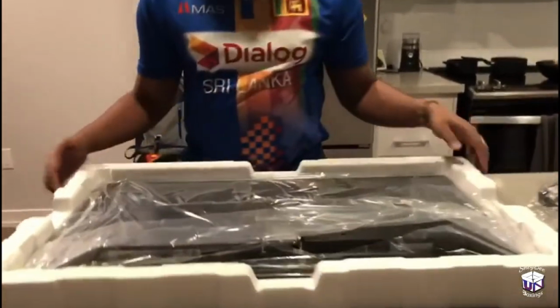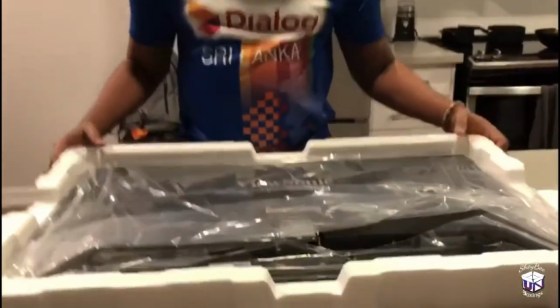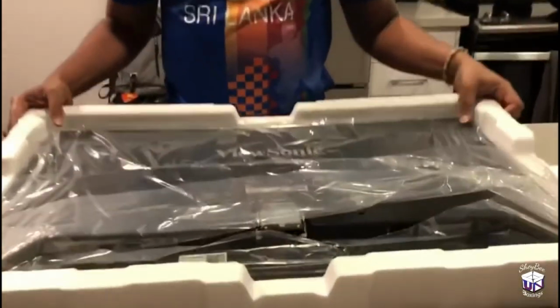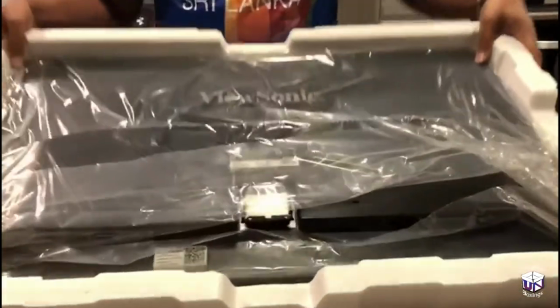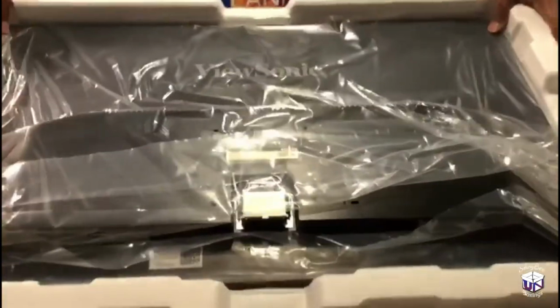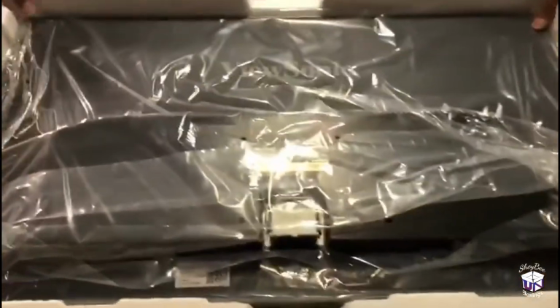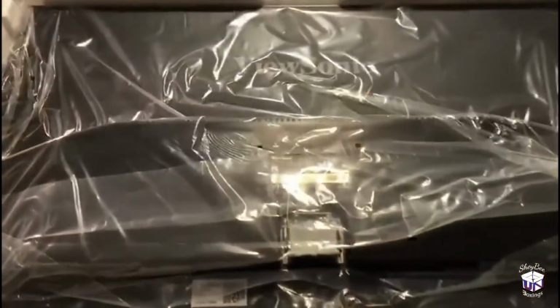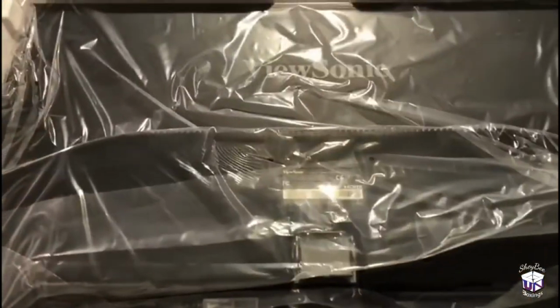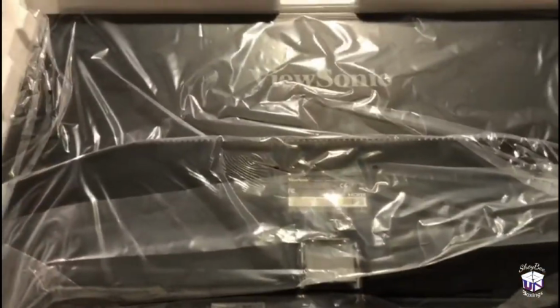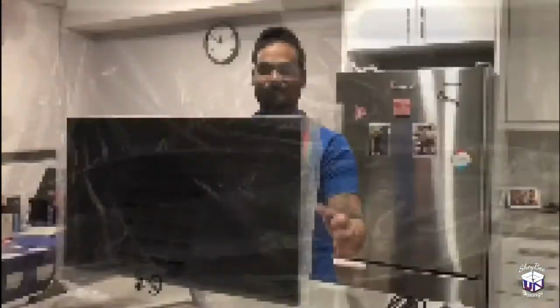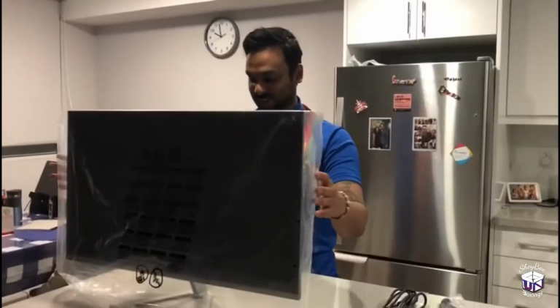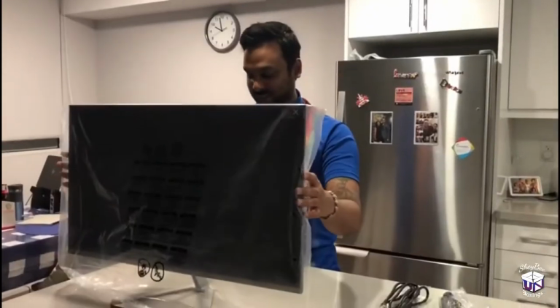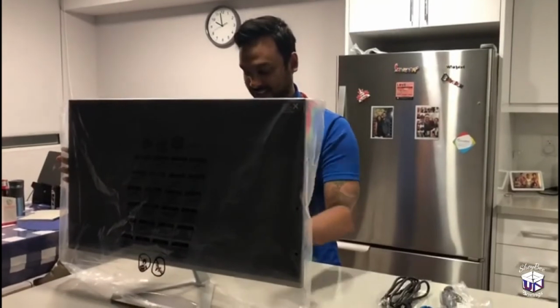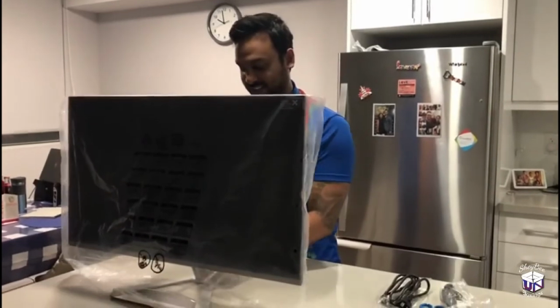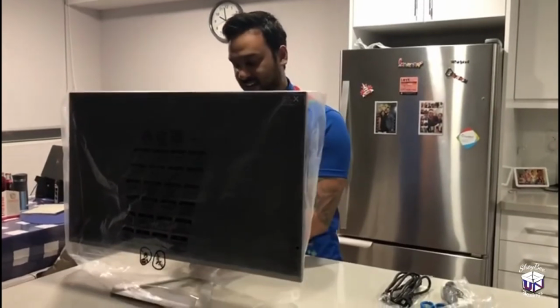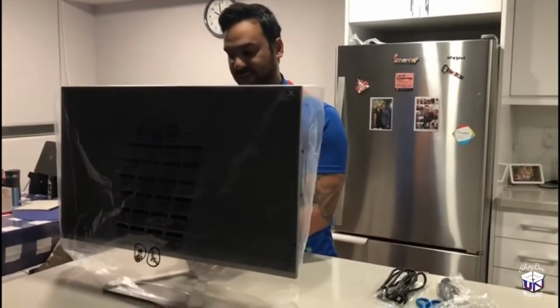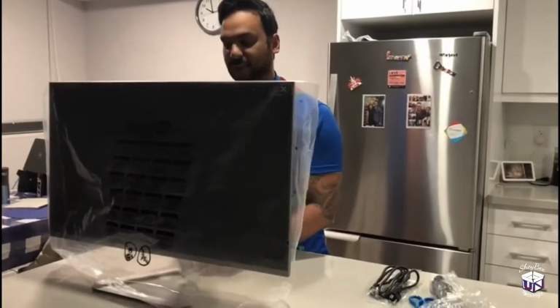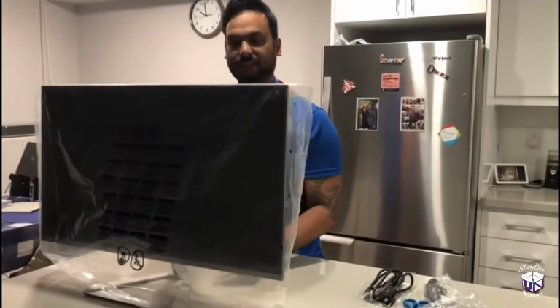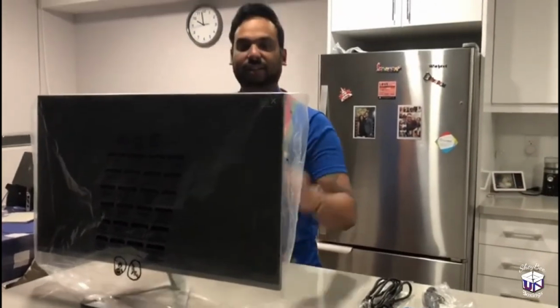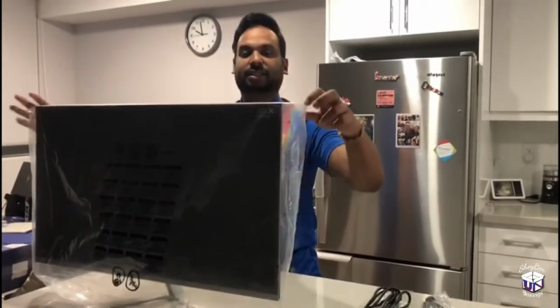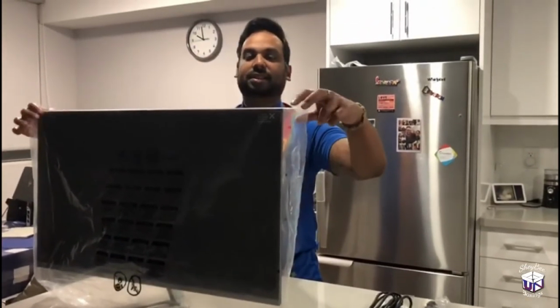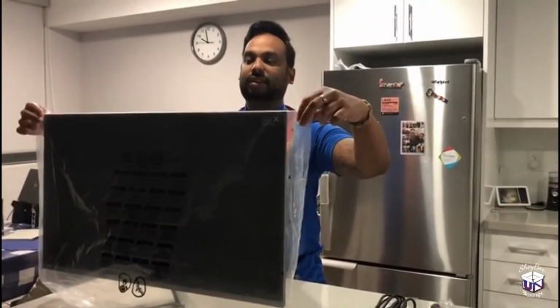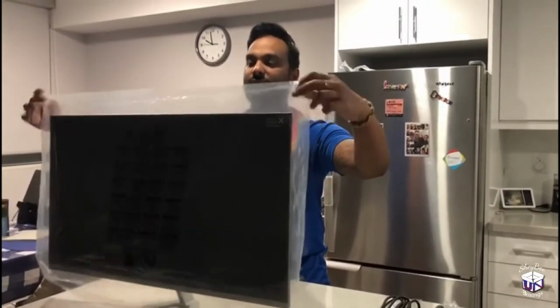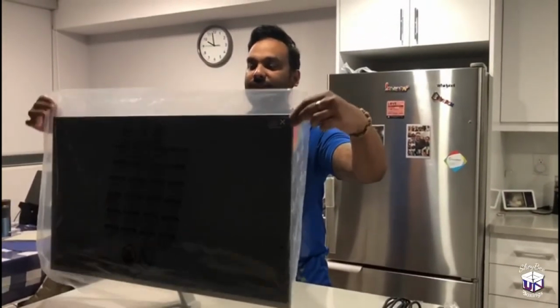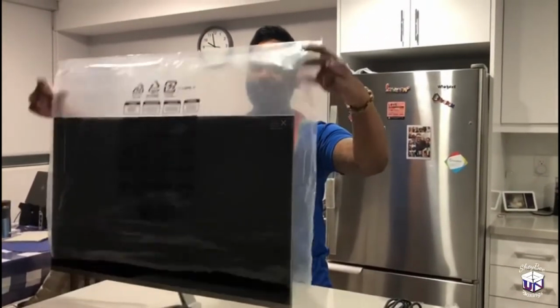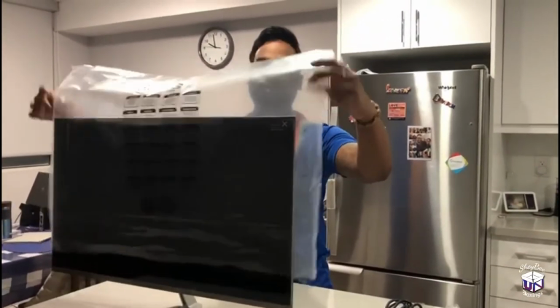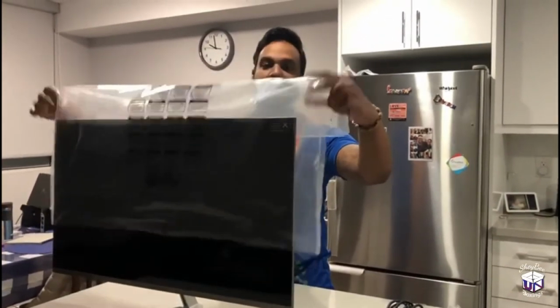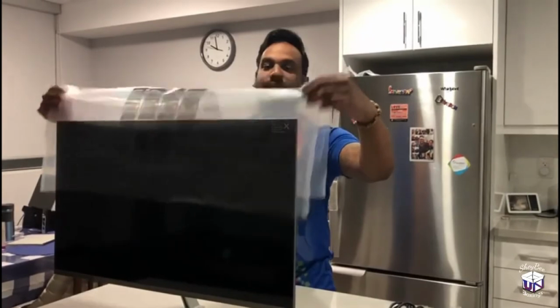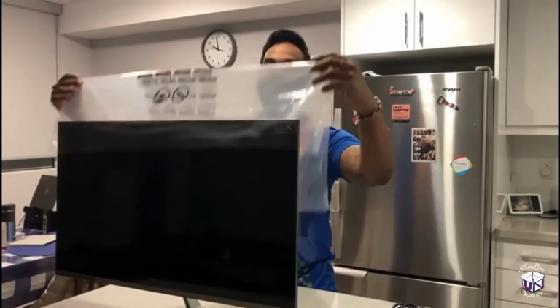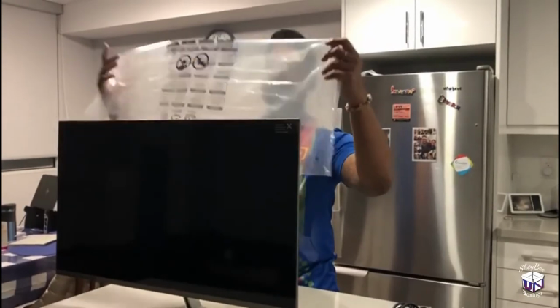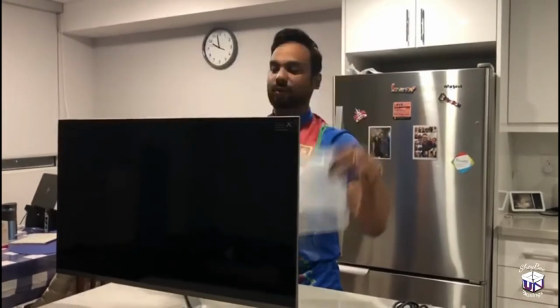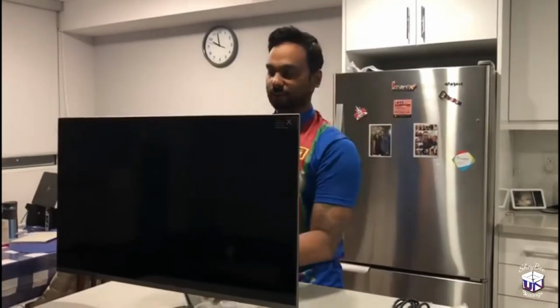And we have the monitor — the back side of the monitor. We installed the base and the stand to the monitor. Let's take this cover off and then plug the monitor in for the first time and see how it looks.